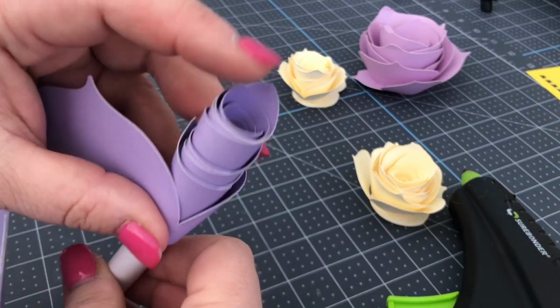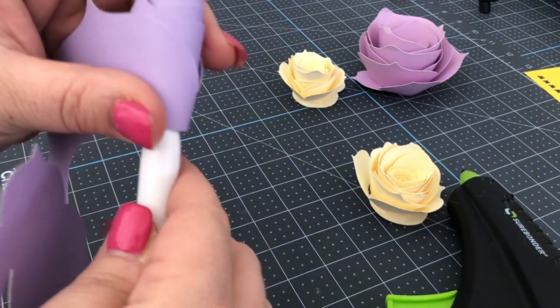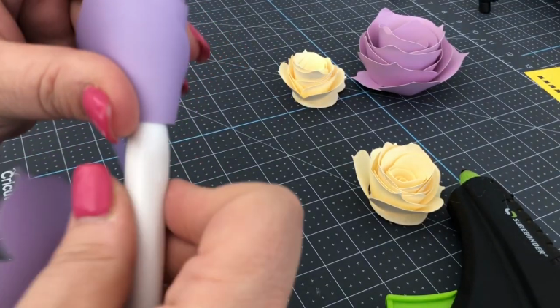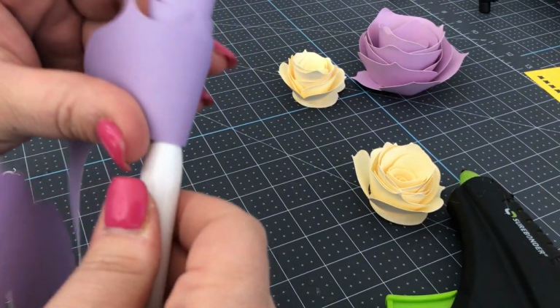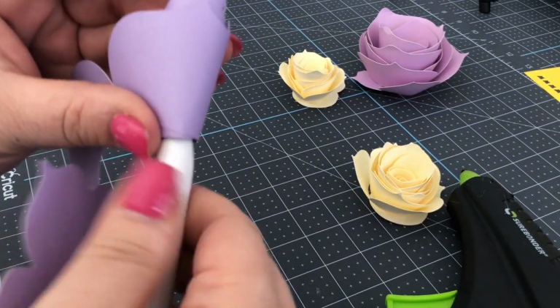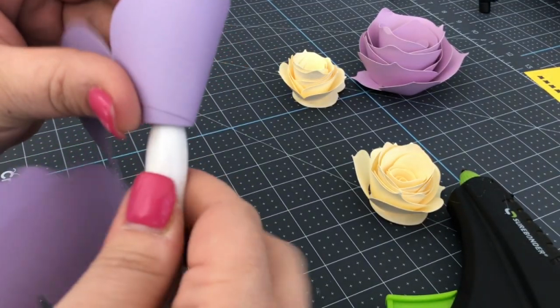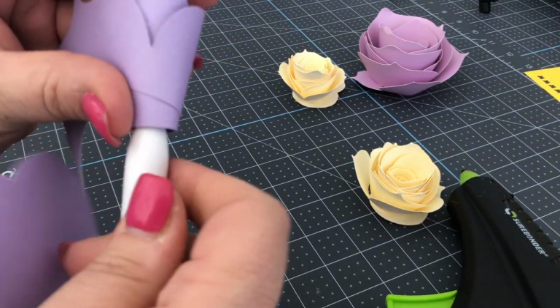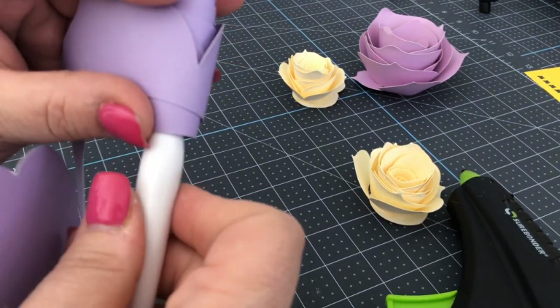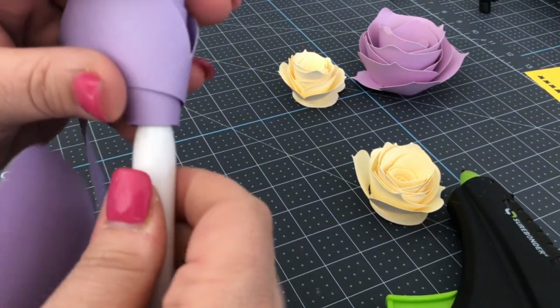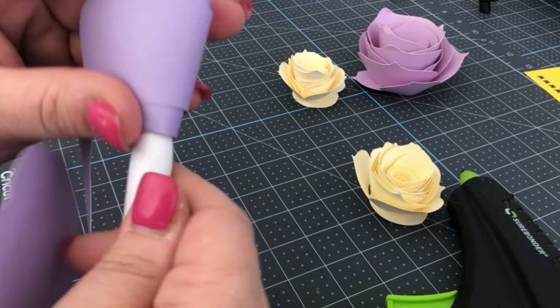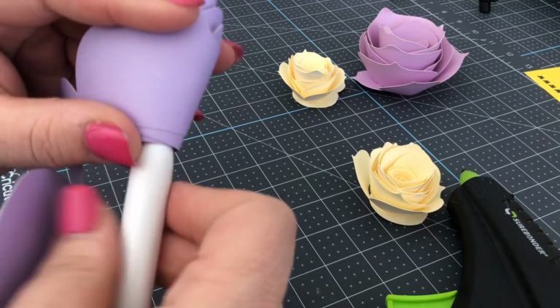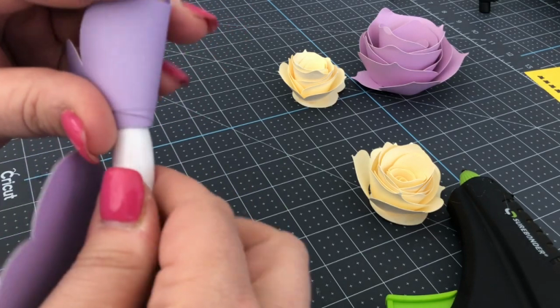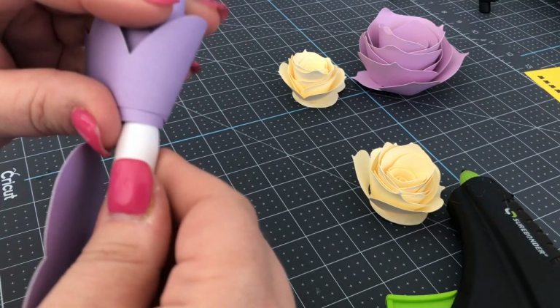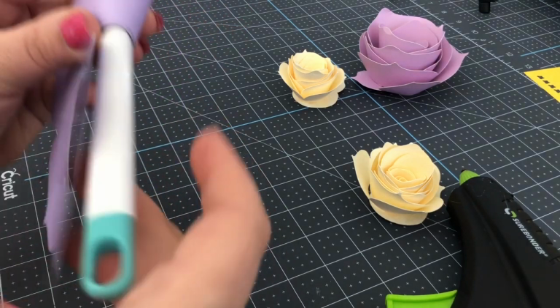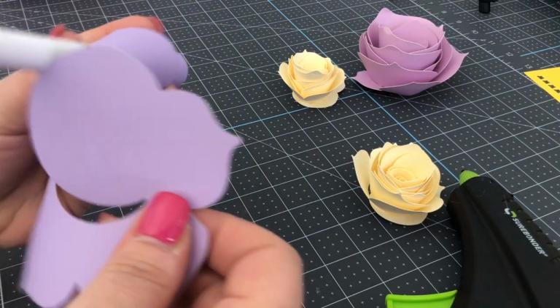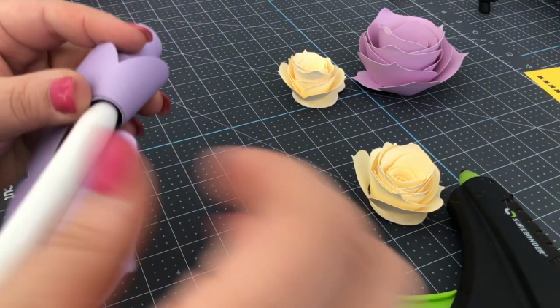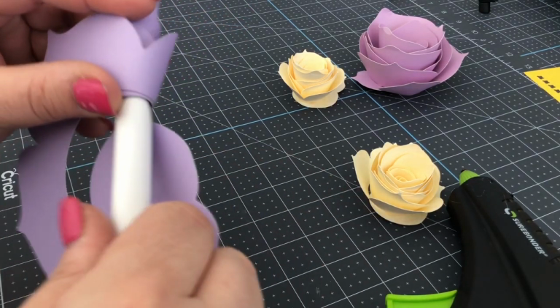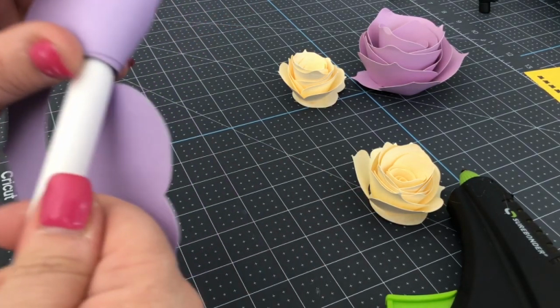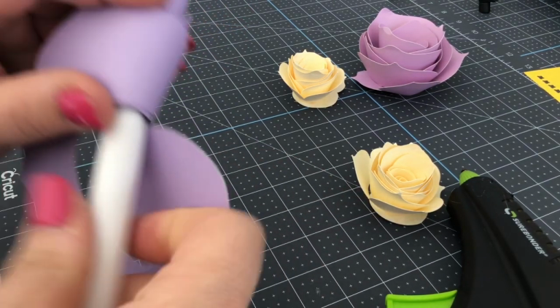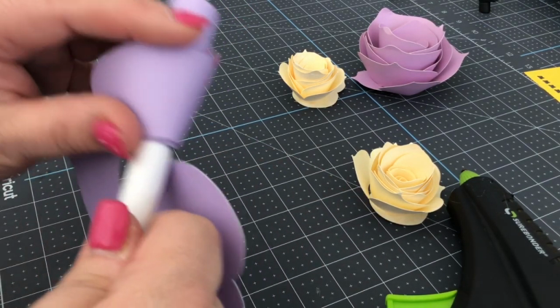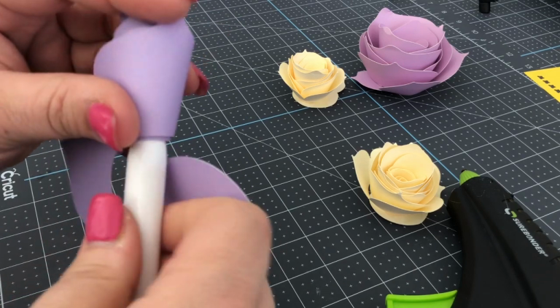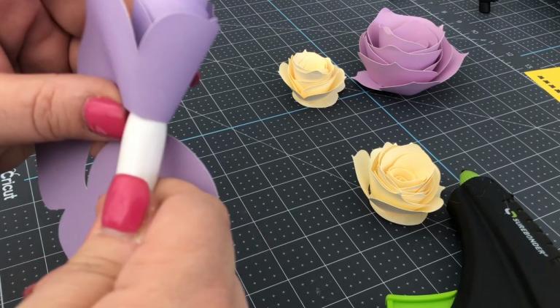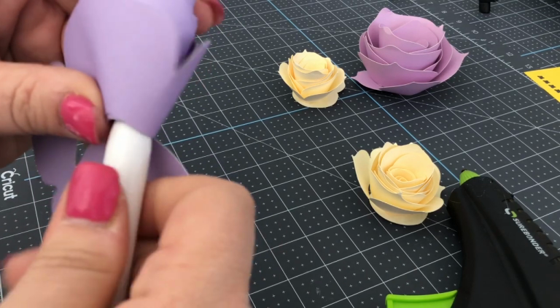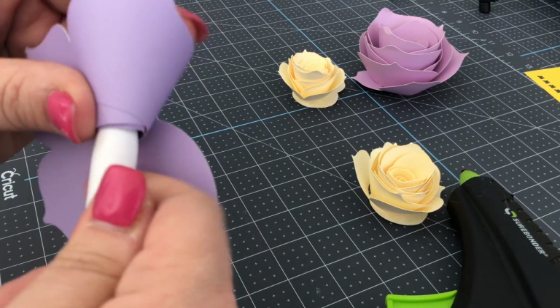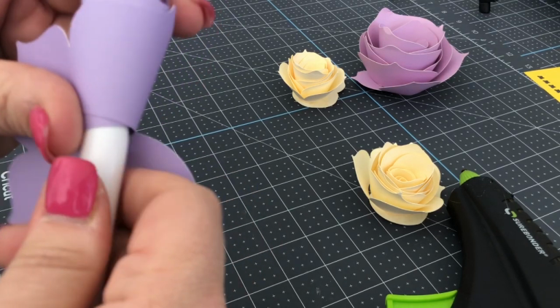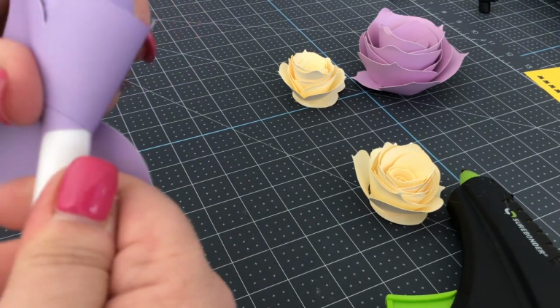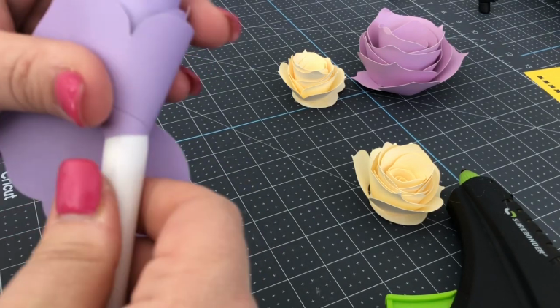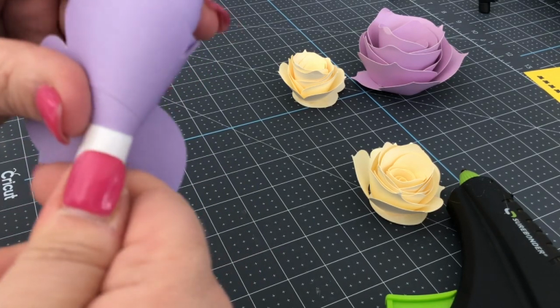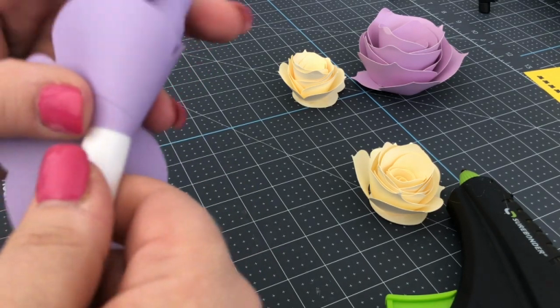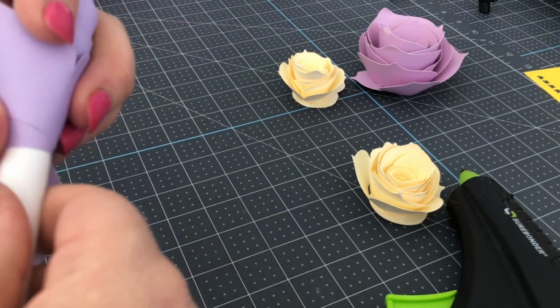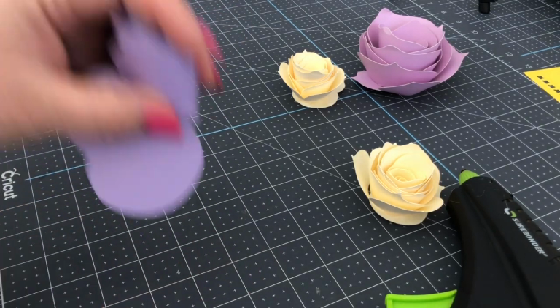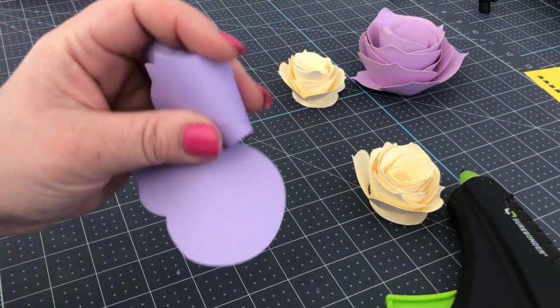That is the simple secret to life and to making these rolled flowers. Aren't they just lovely? That's it, folks — a beautiful rolled or quilled rose.